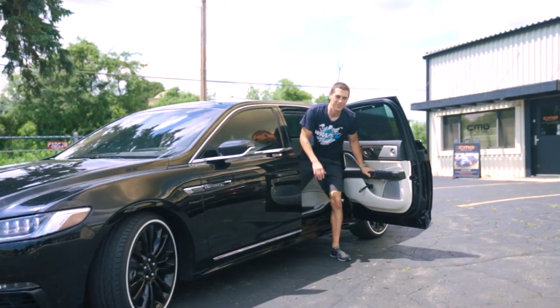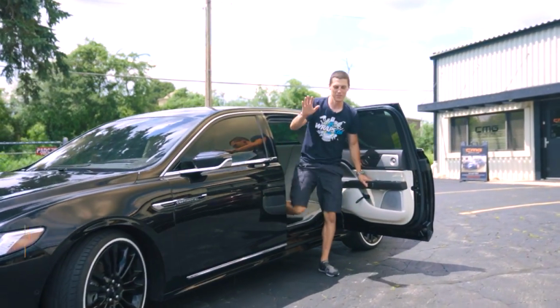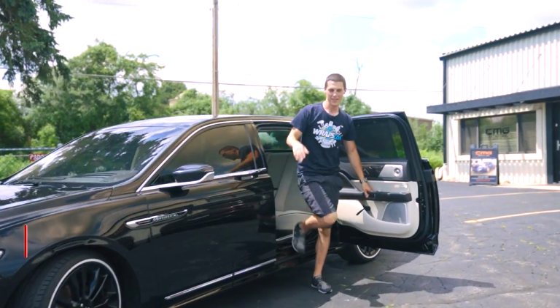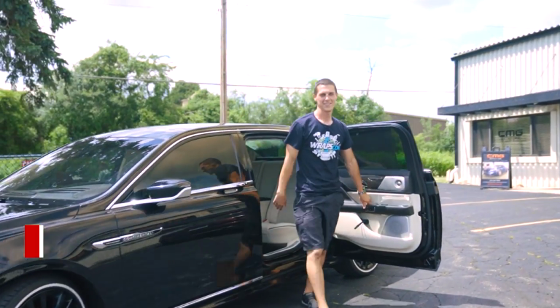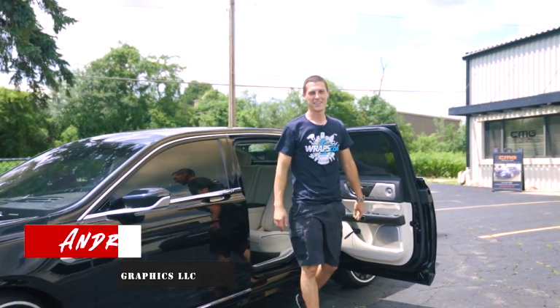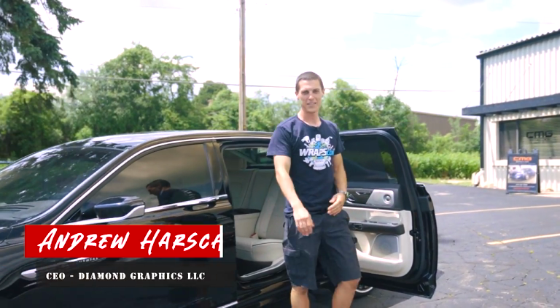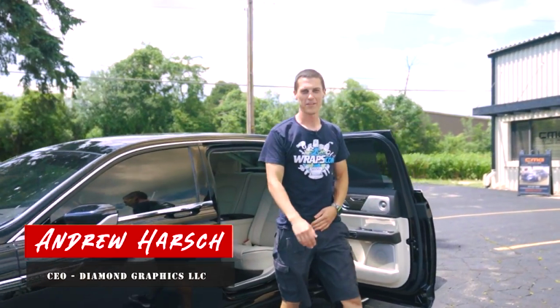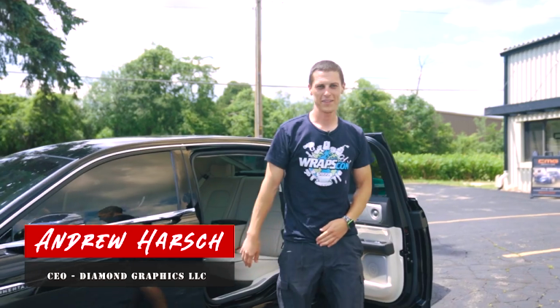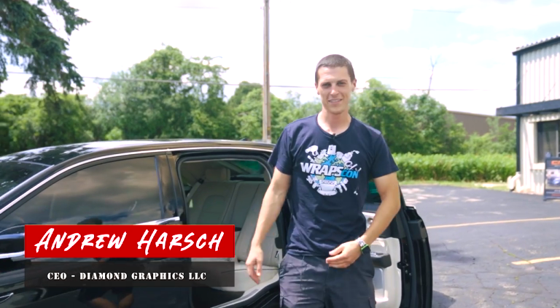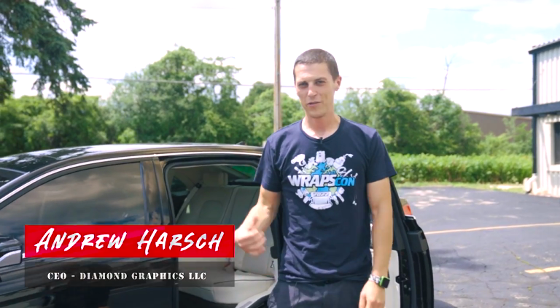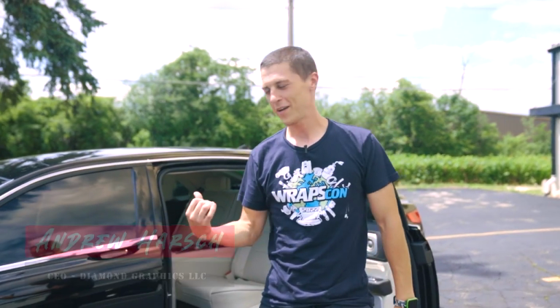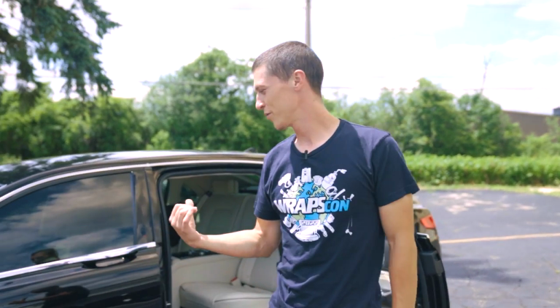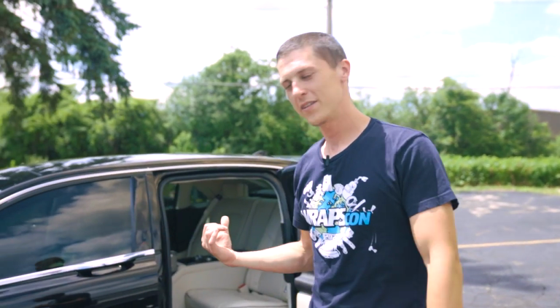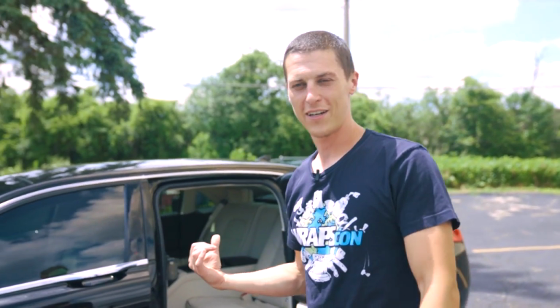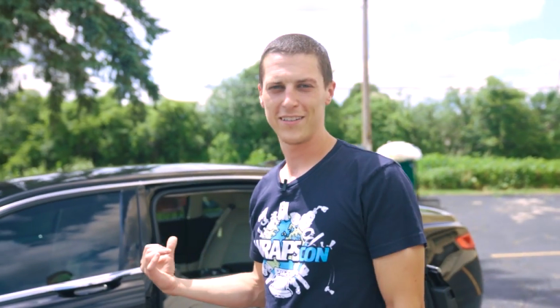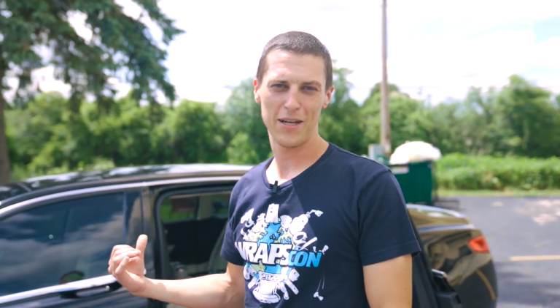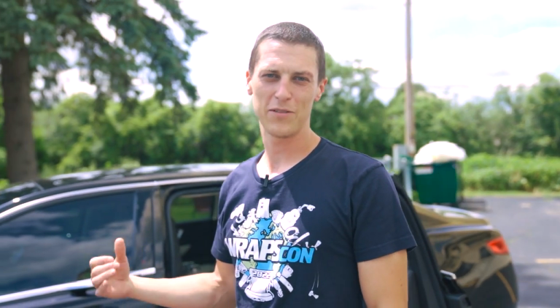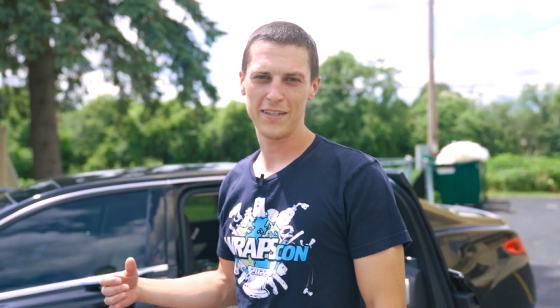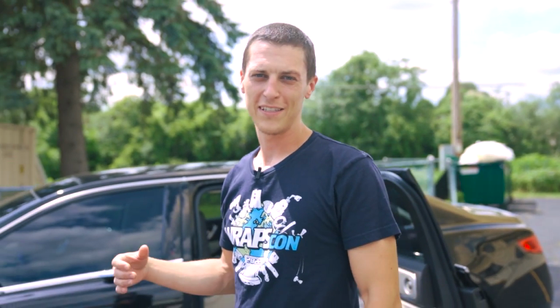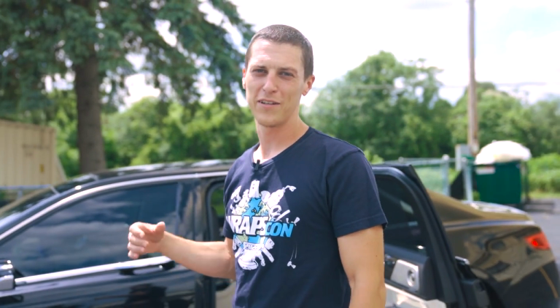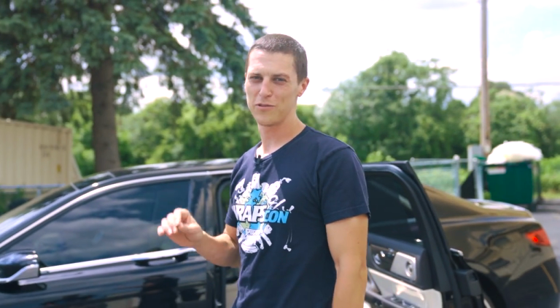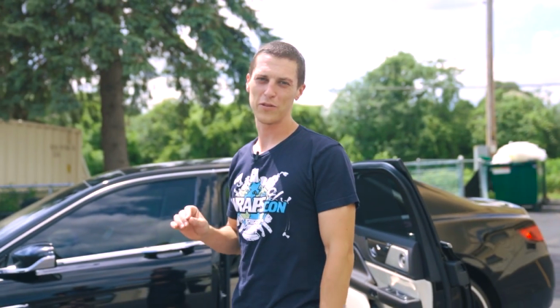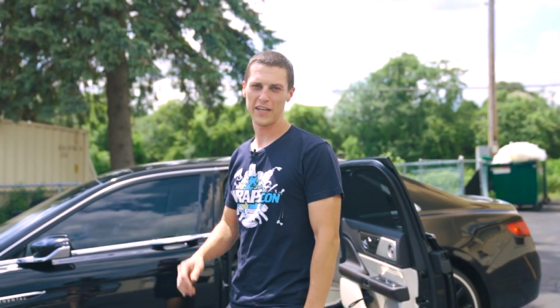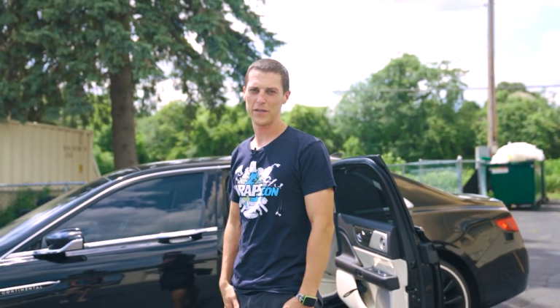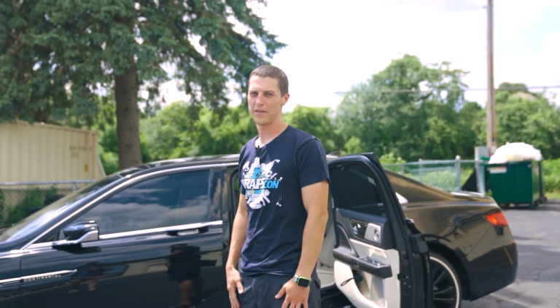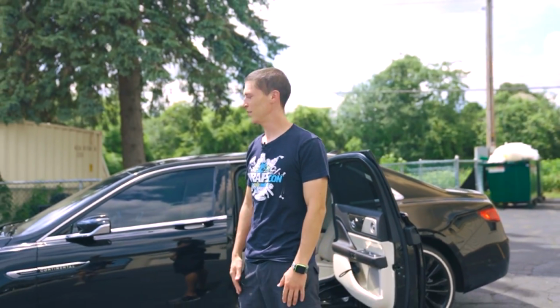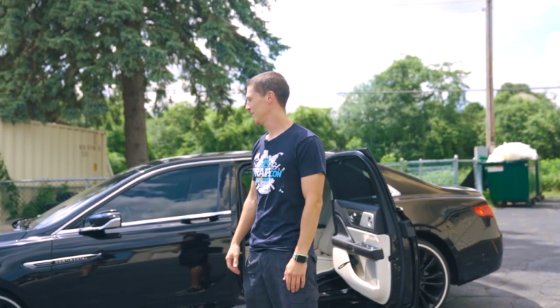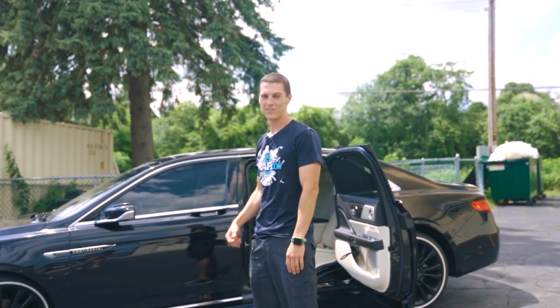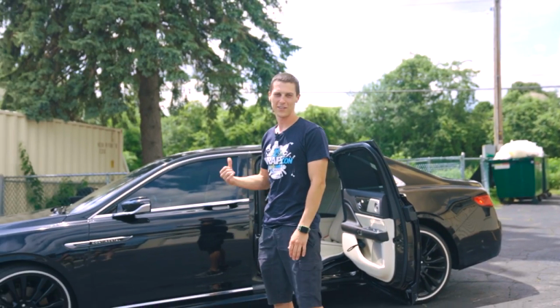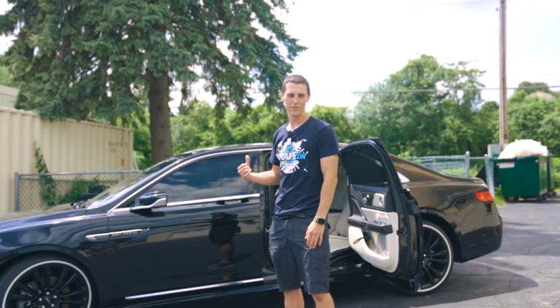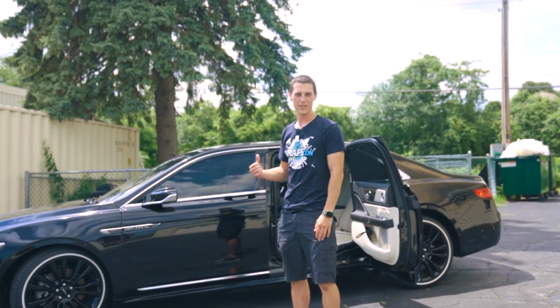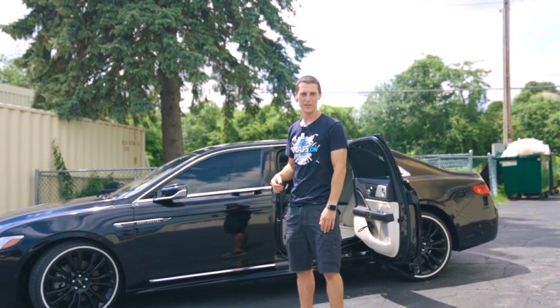What's up guys, this is Andrew at Diamond Graphics. We've got a pretty unique car in the shop this week — it's going a super cool KPMF color, so stick around for the transformation.